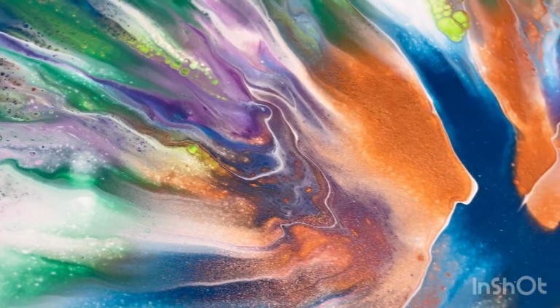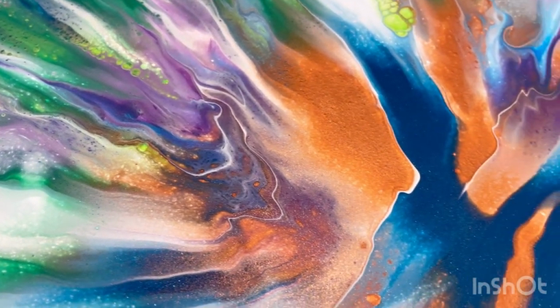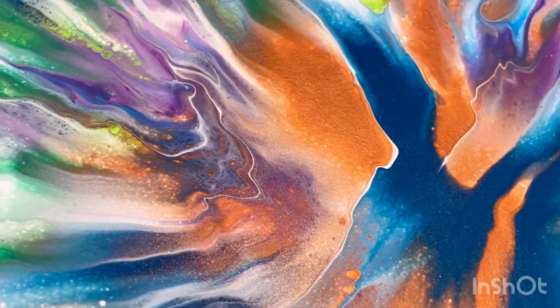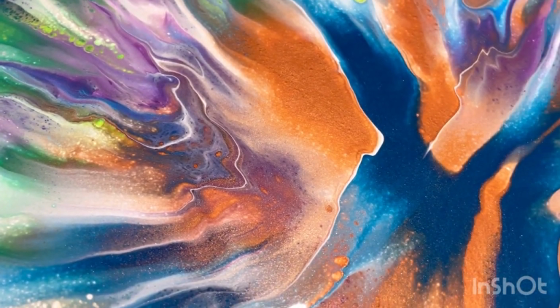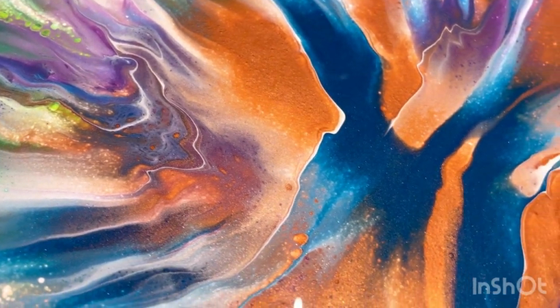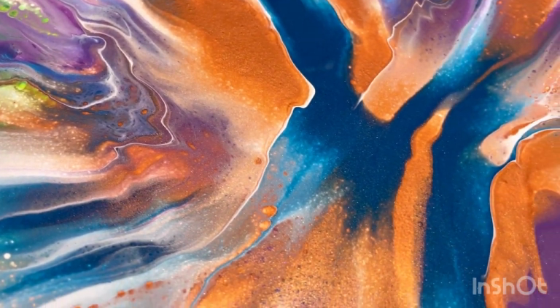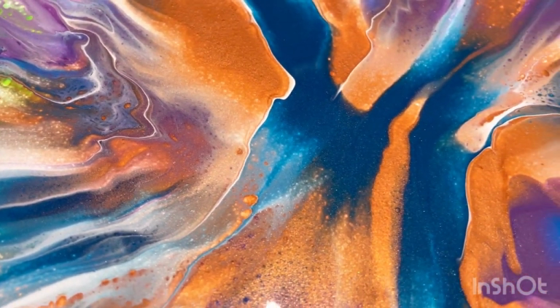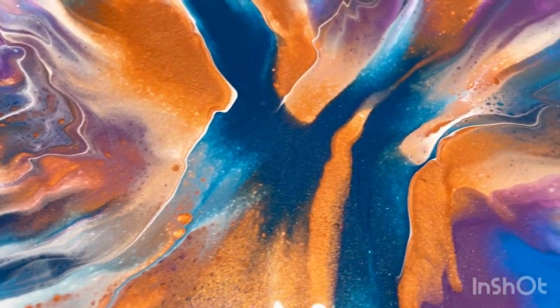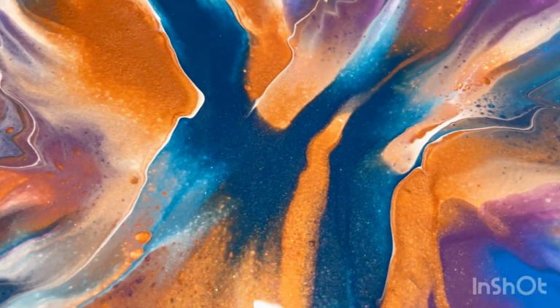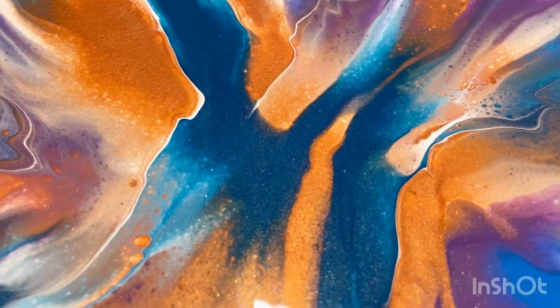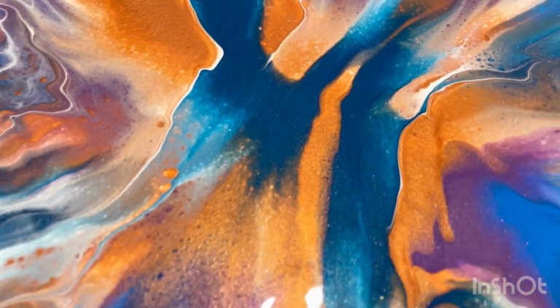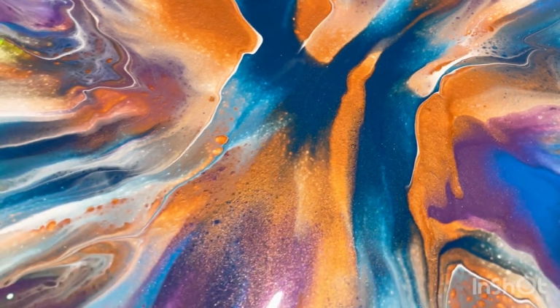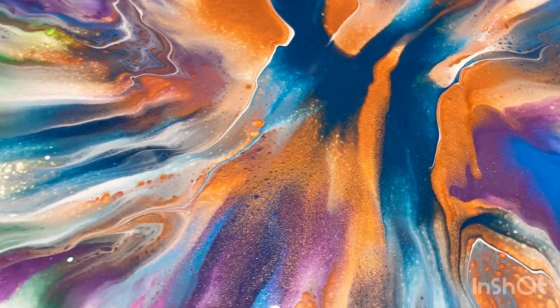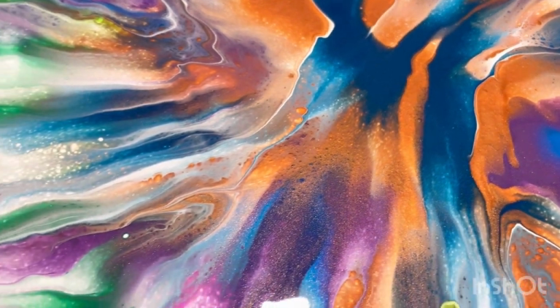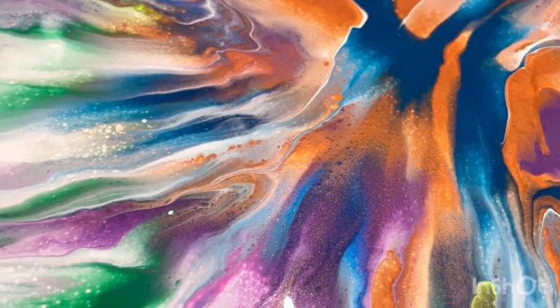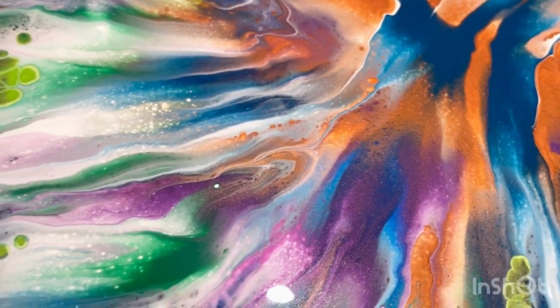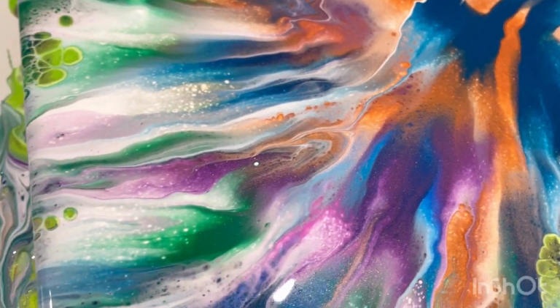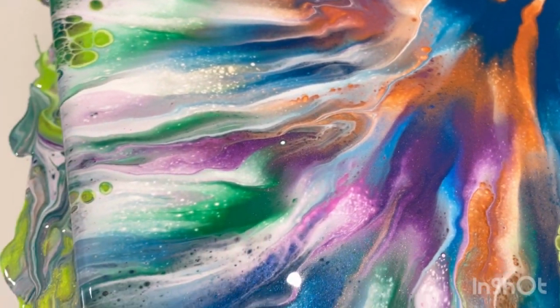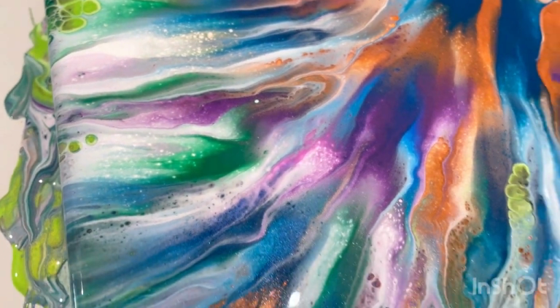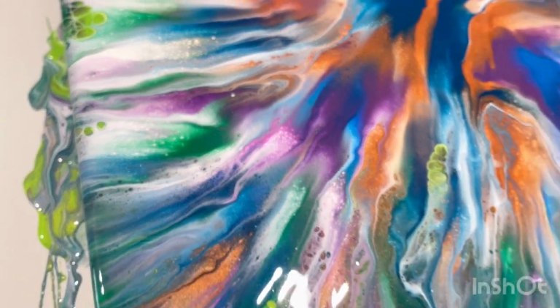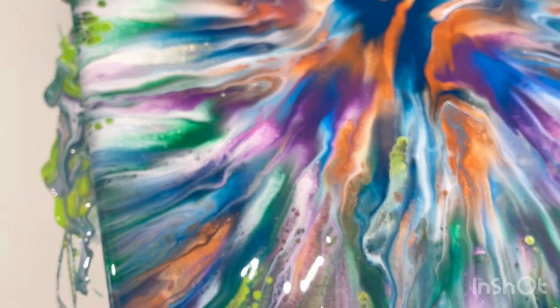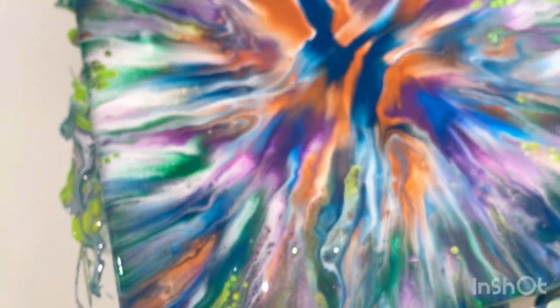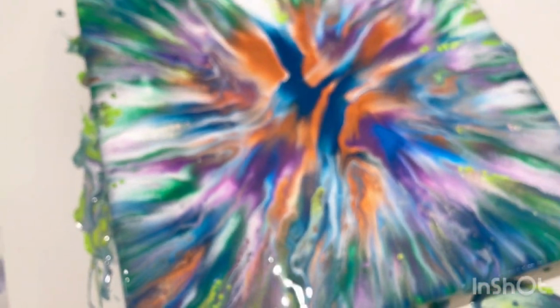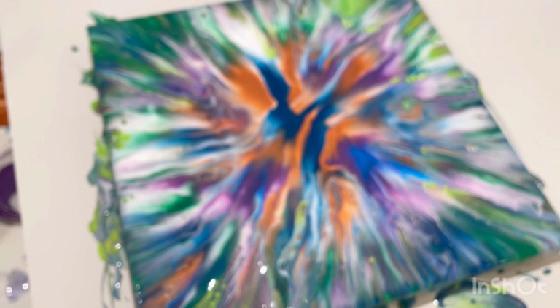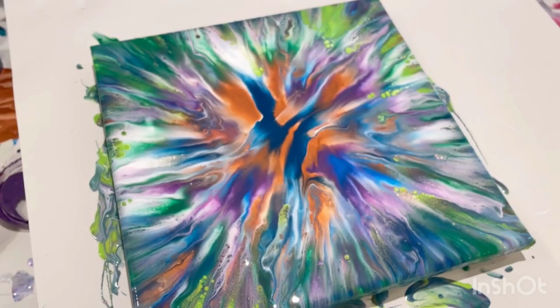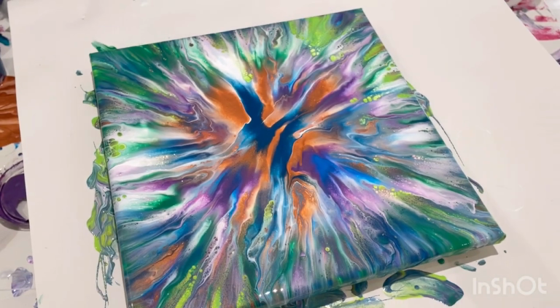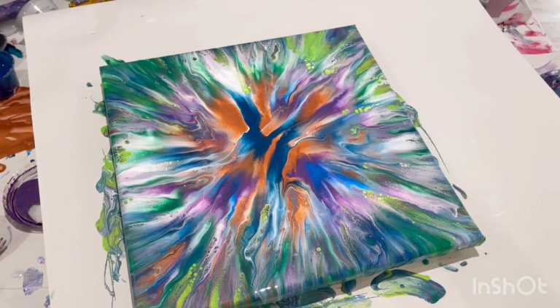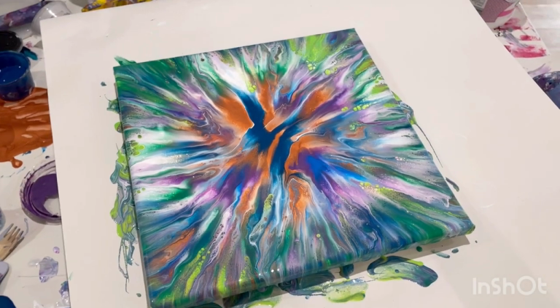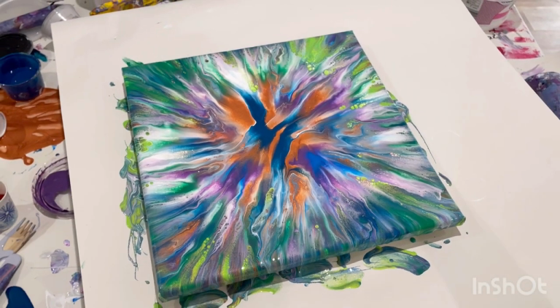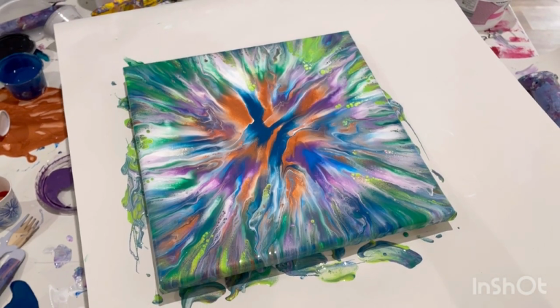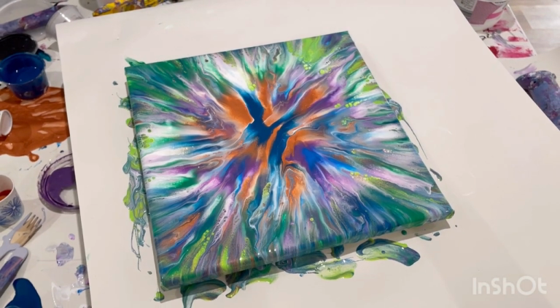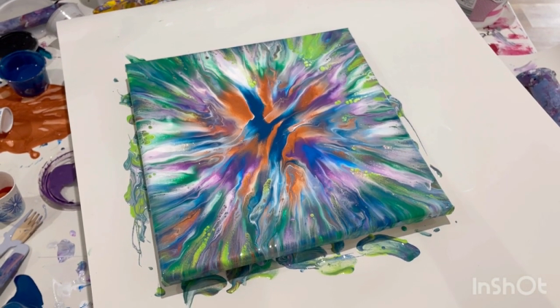There's a lot of iridescence in this. That copper is sparkling. That turquoise is sparkling. I am really, really happy. I'll be back when it's dry.